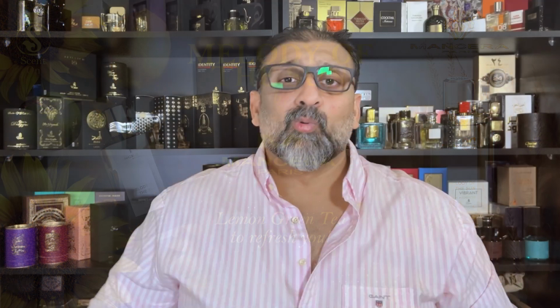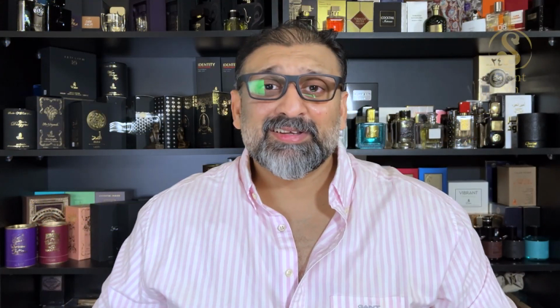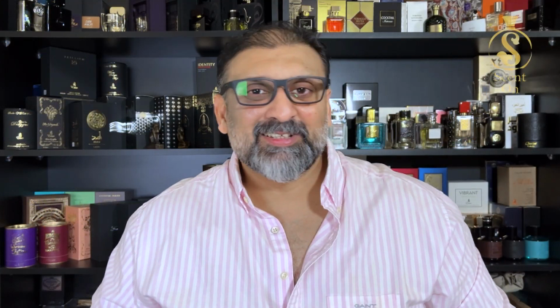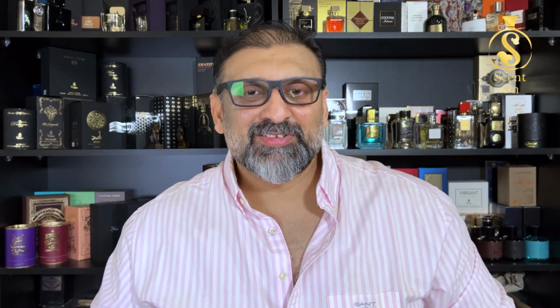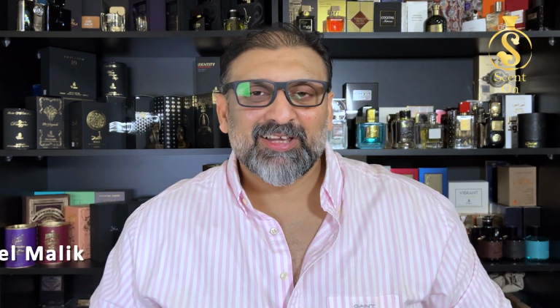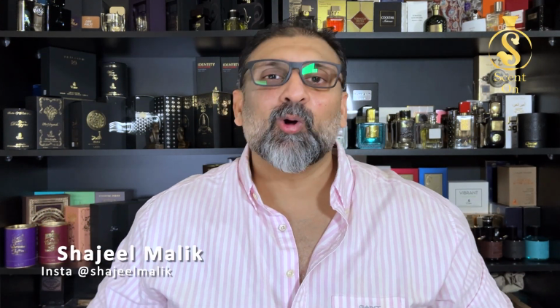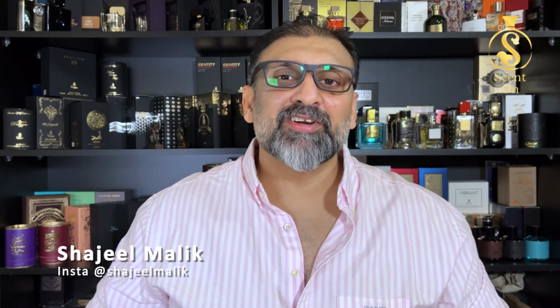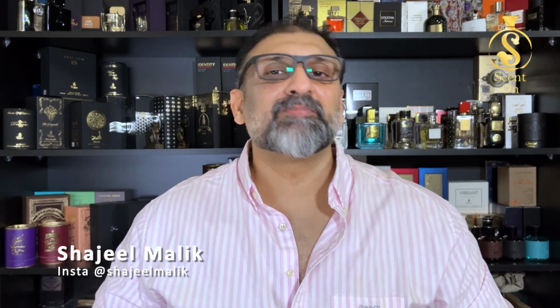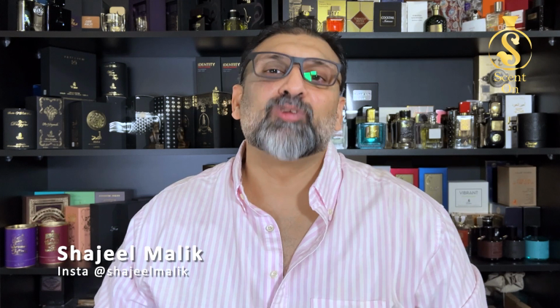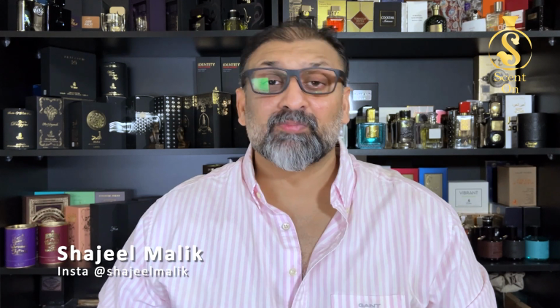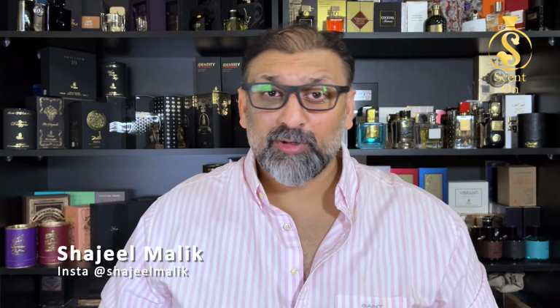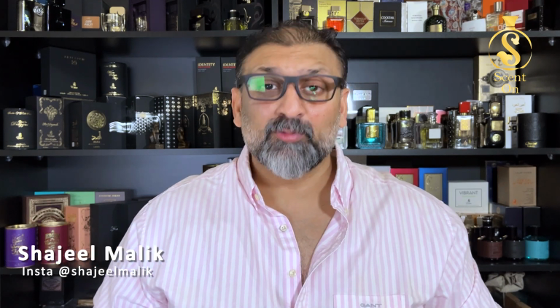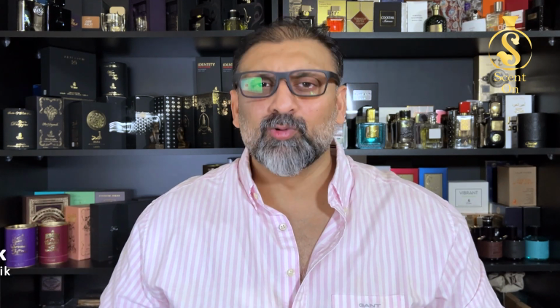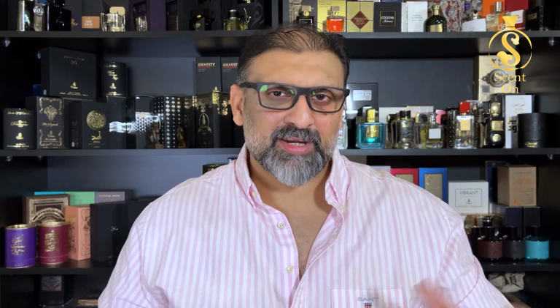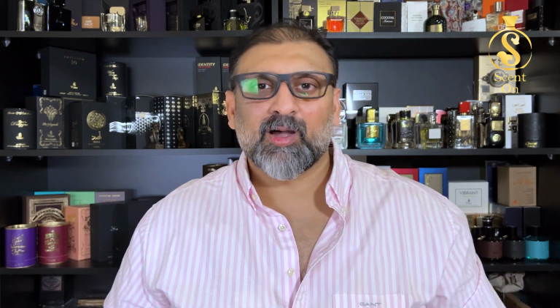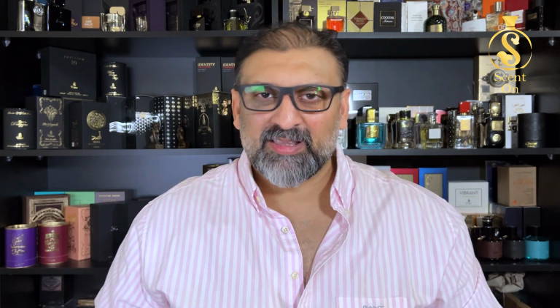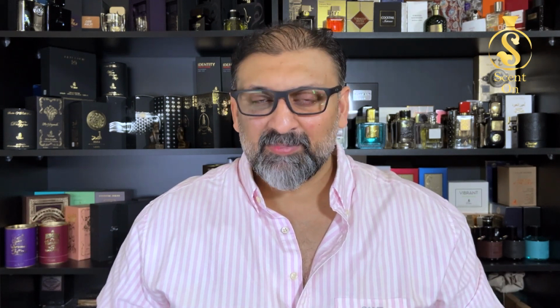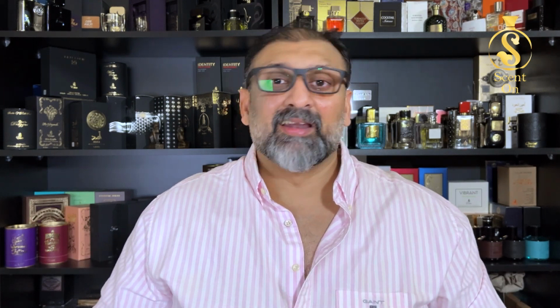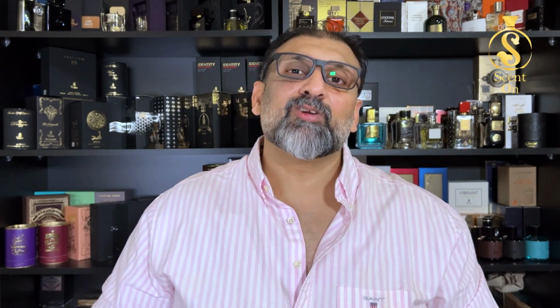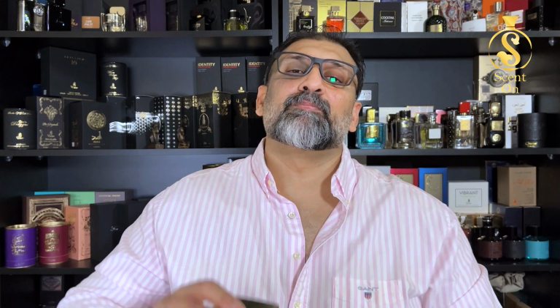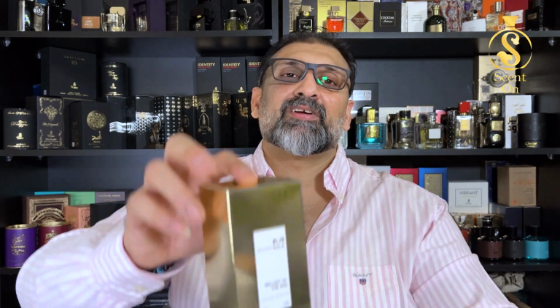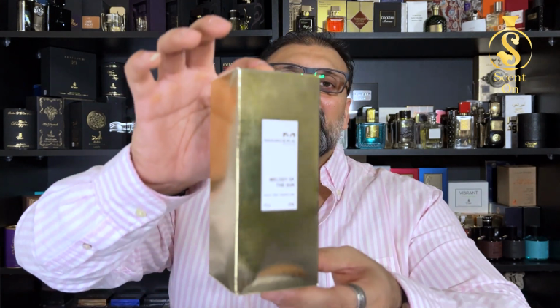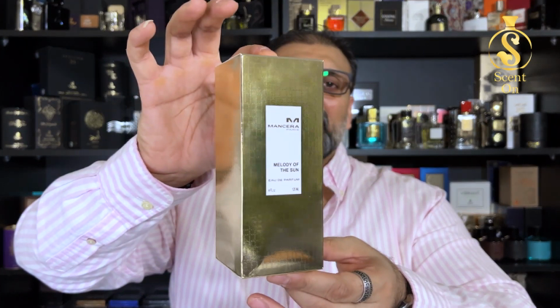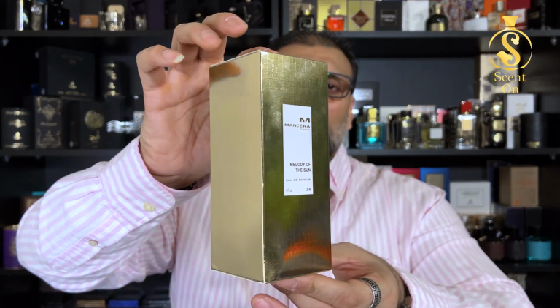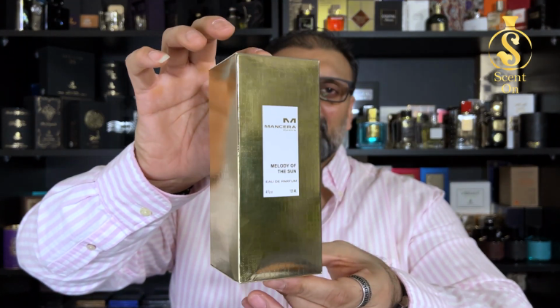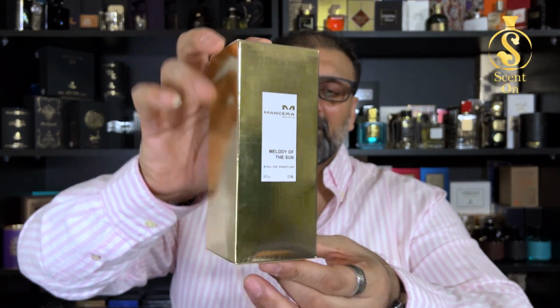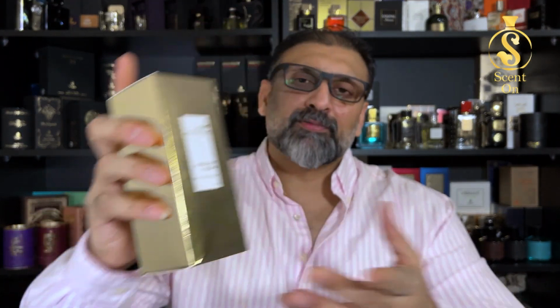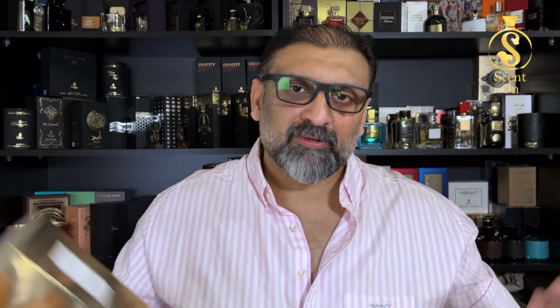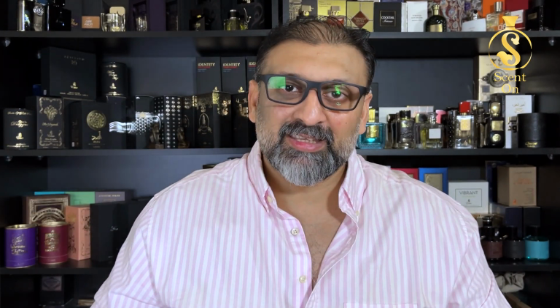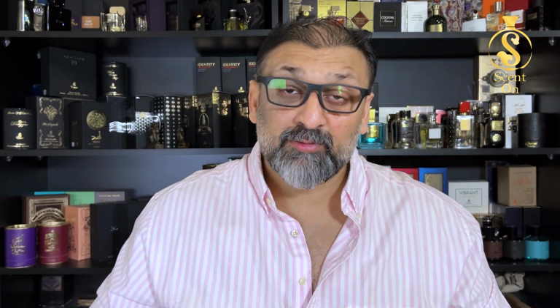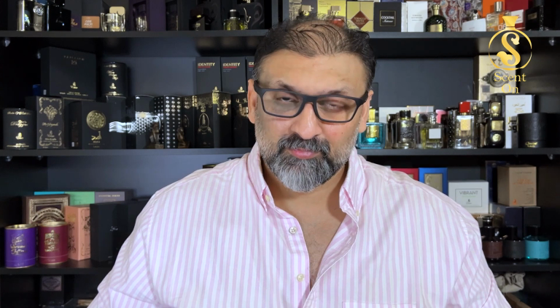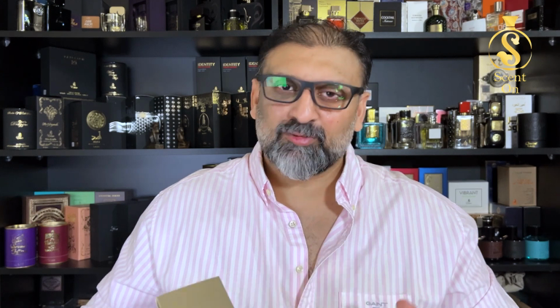What's up guys, welcome back to my channel. In this video I'm going to review a fragrance from the house of Mensera — Mensera's Melody of the Sun, a perfume launched in 2022.